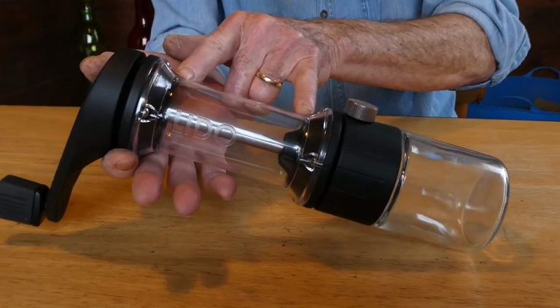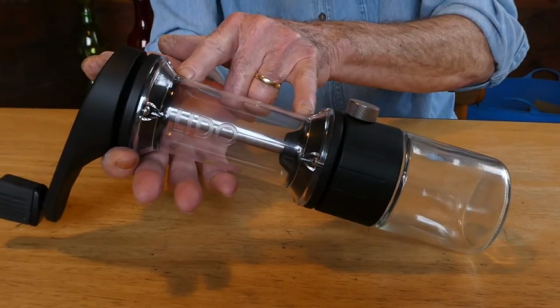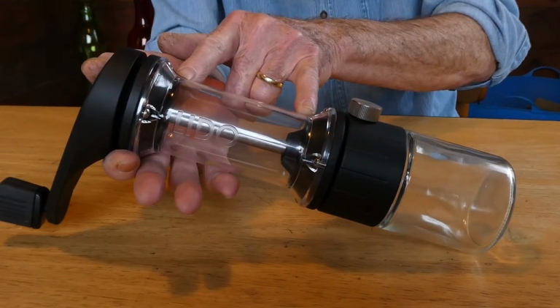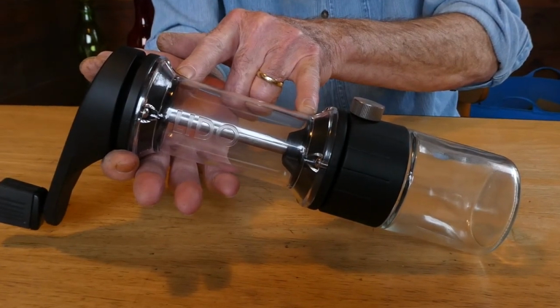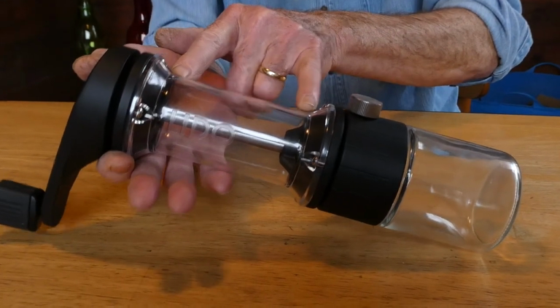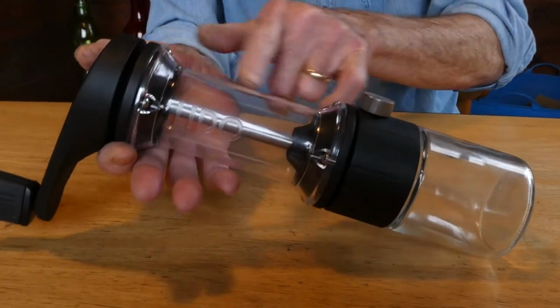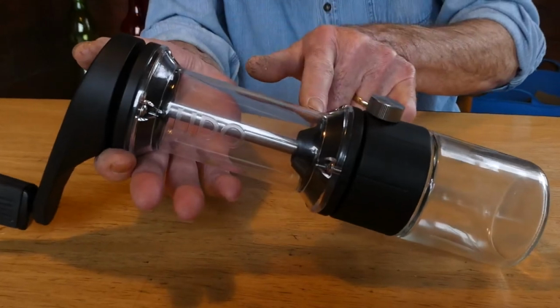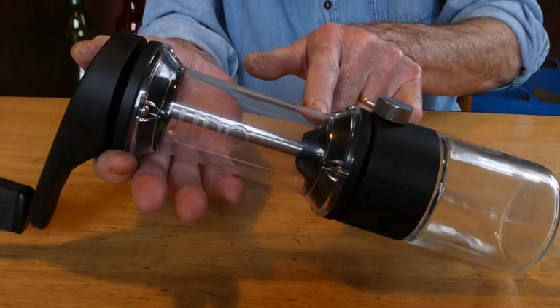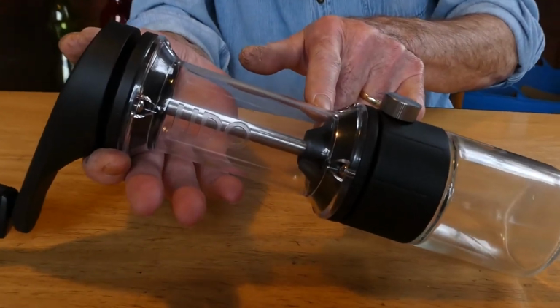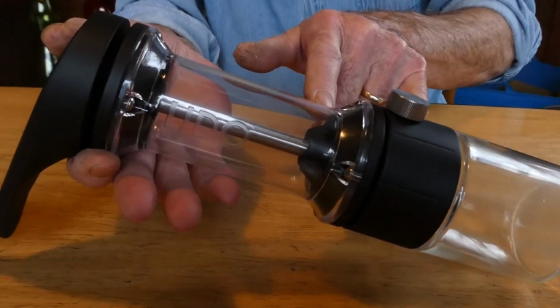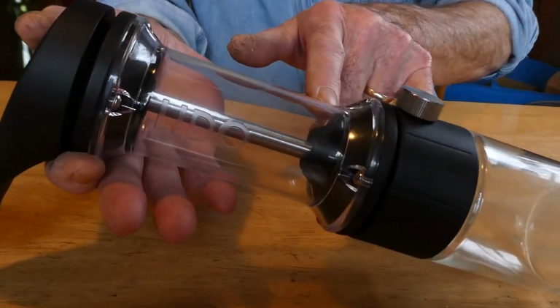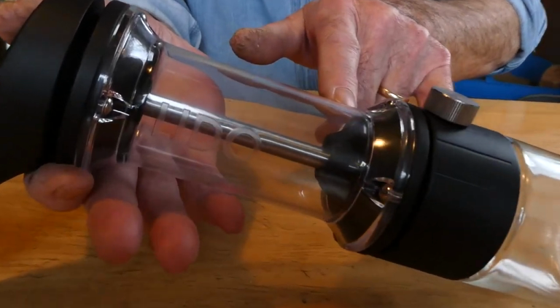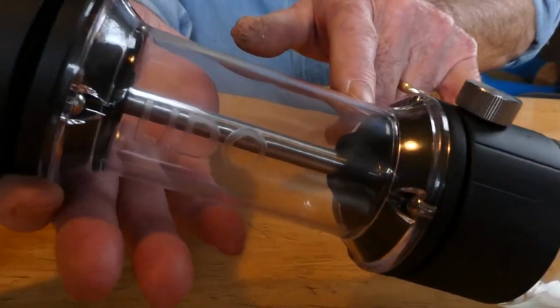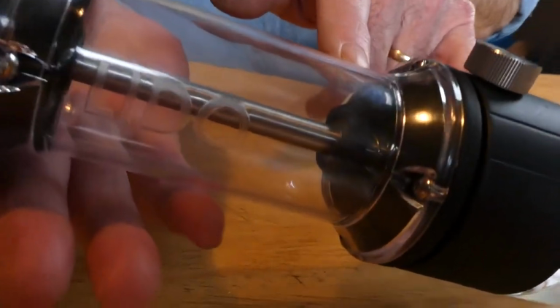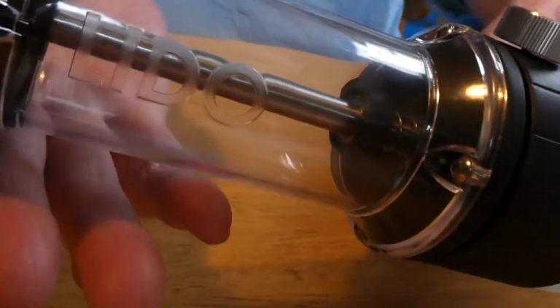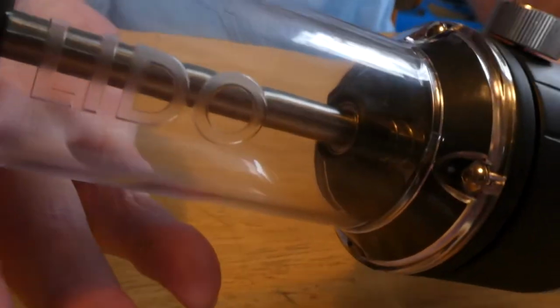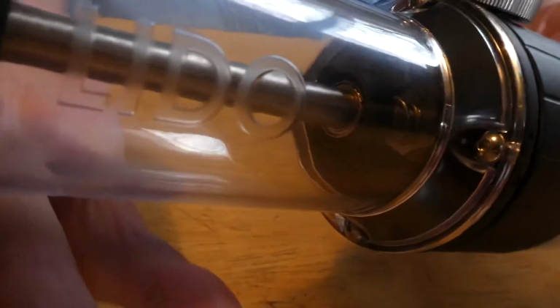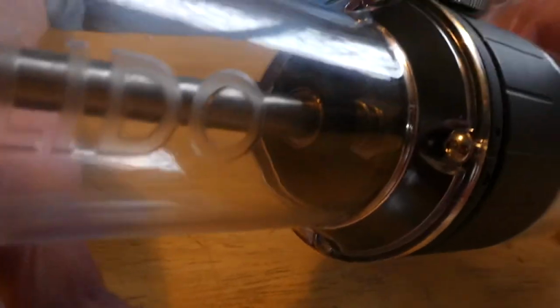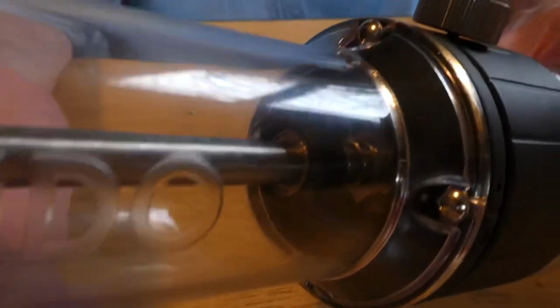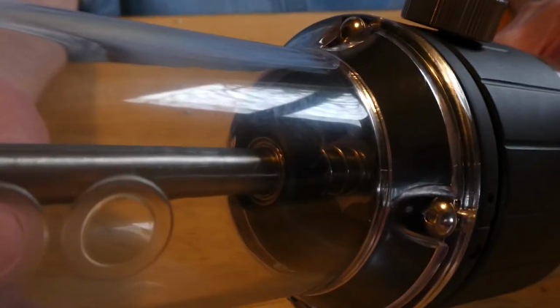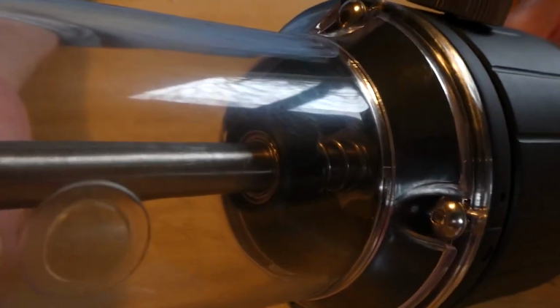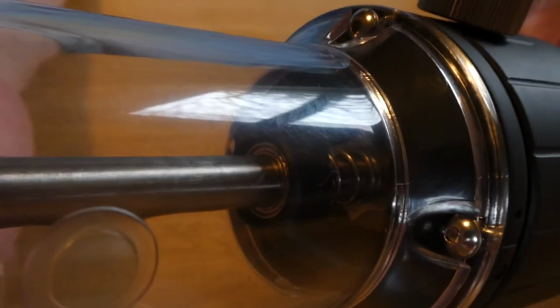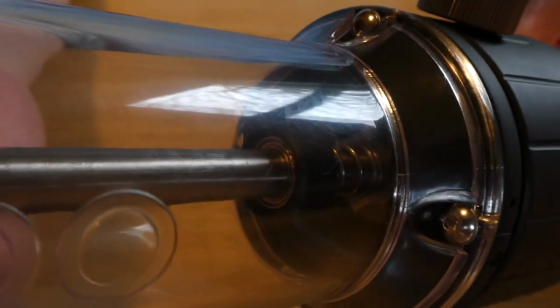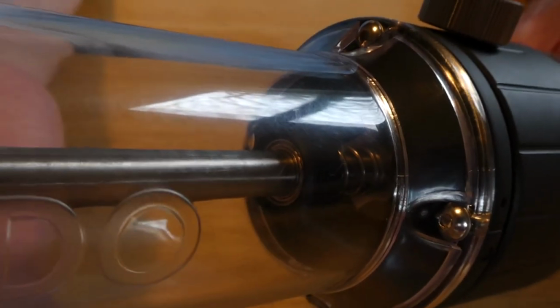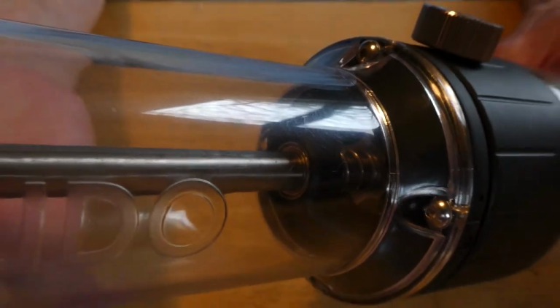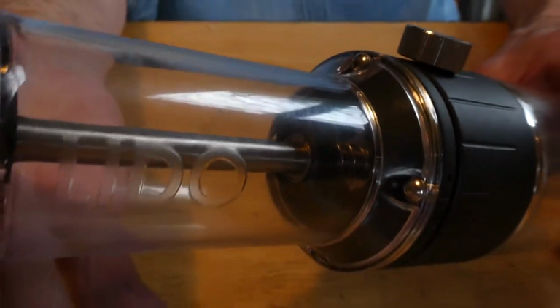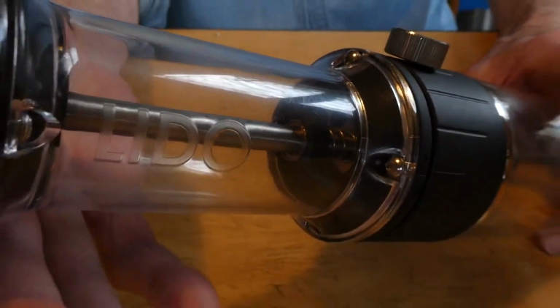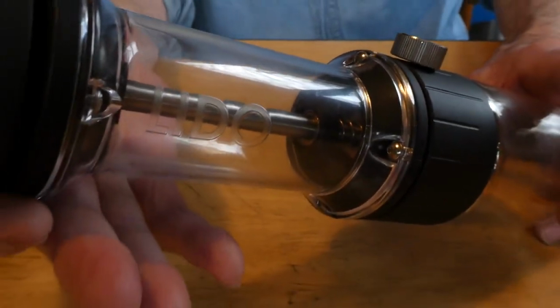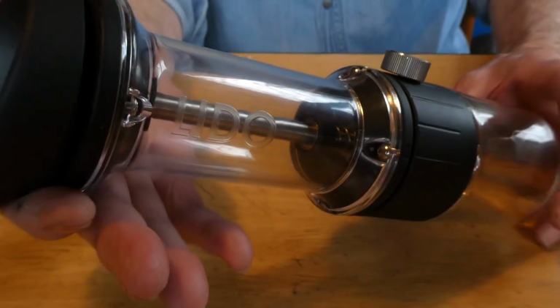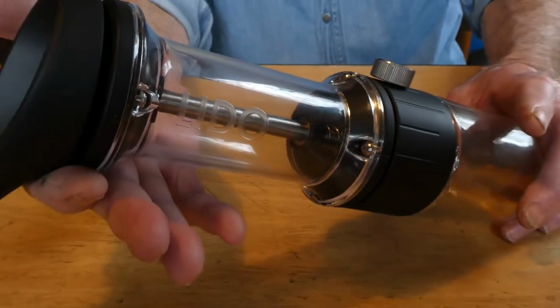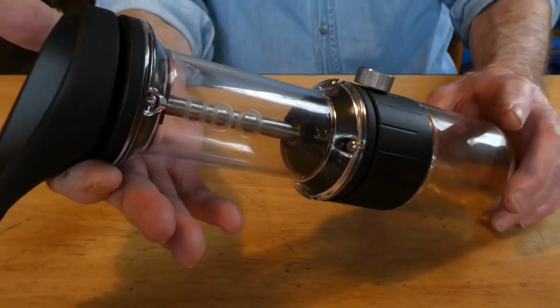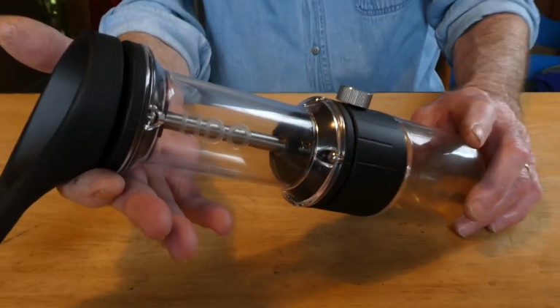One change is we've added roller bearings to the top and bottom of the stainless steel axle. We've maintained the Etzinger Burr Set, hardened steel, which we have found to be a superior burr set for all types of grinding.